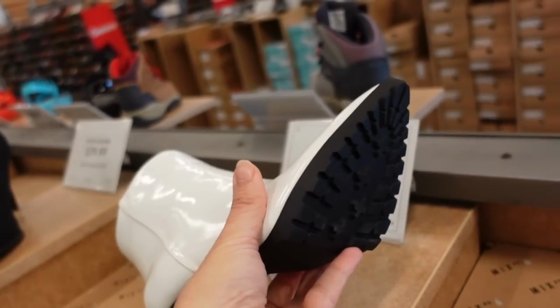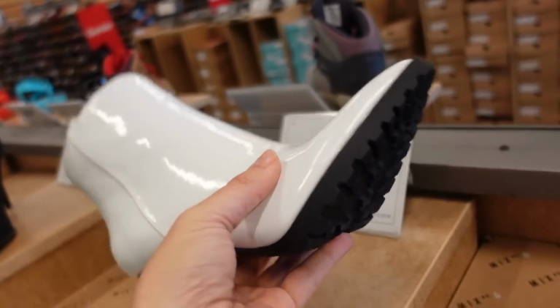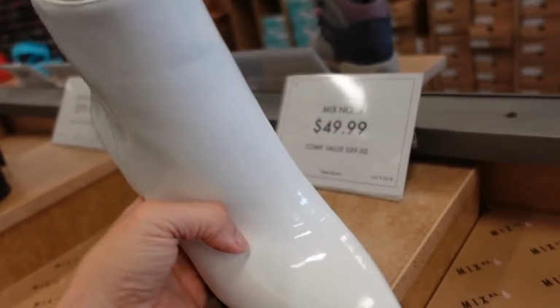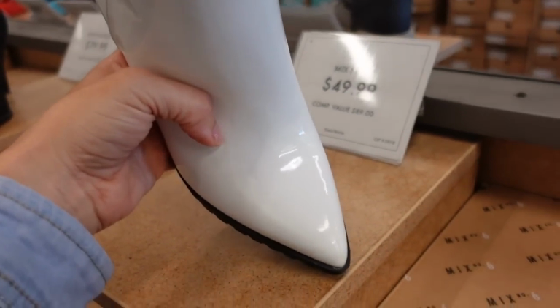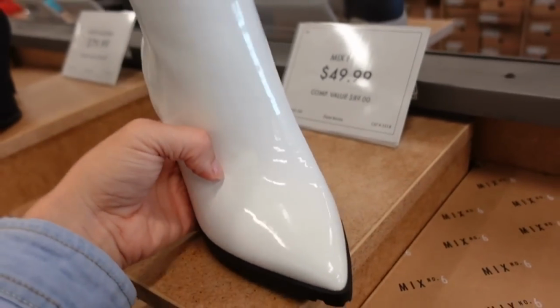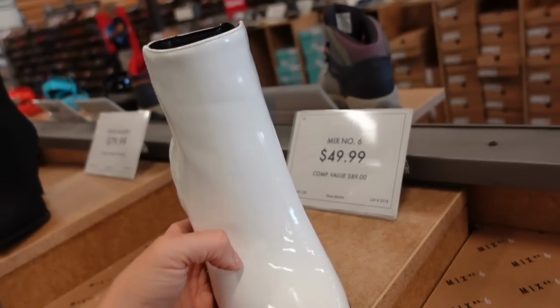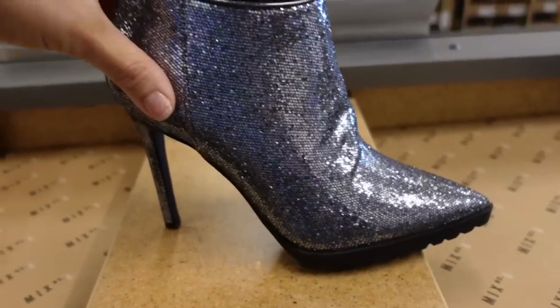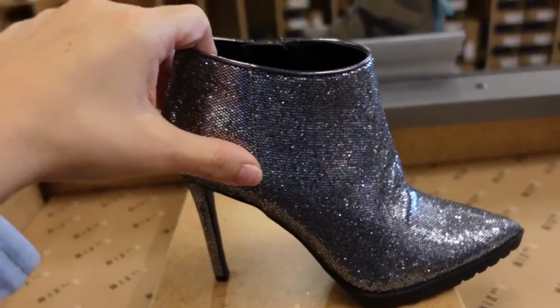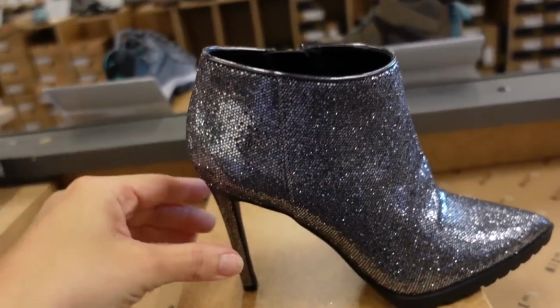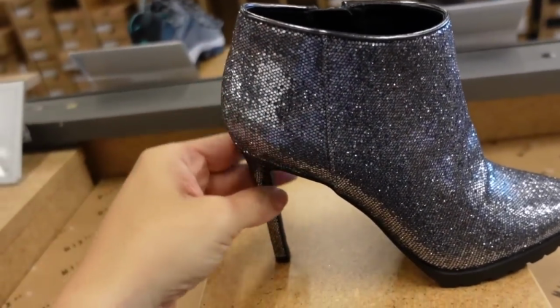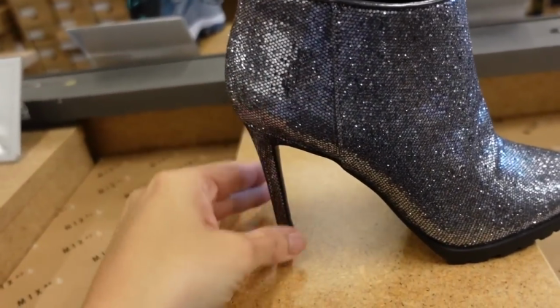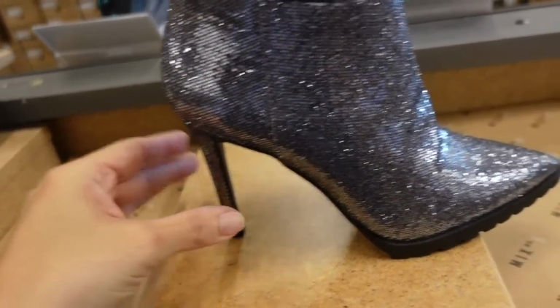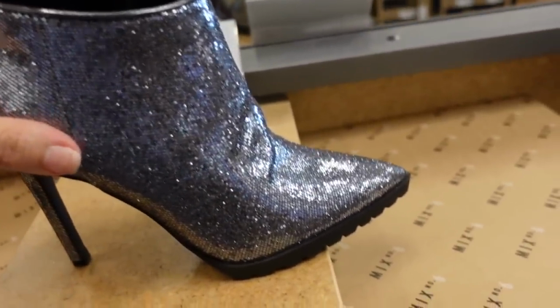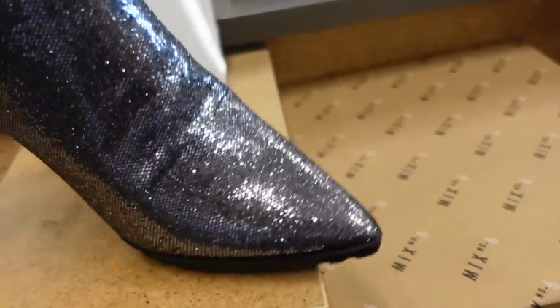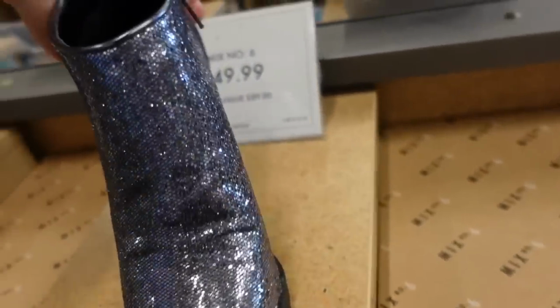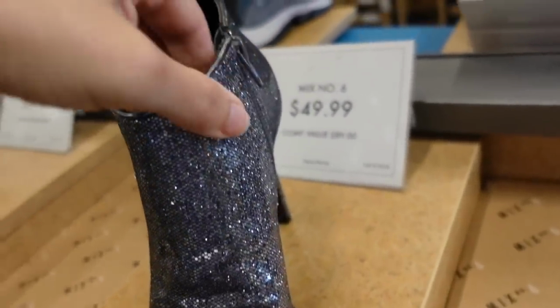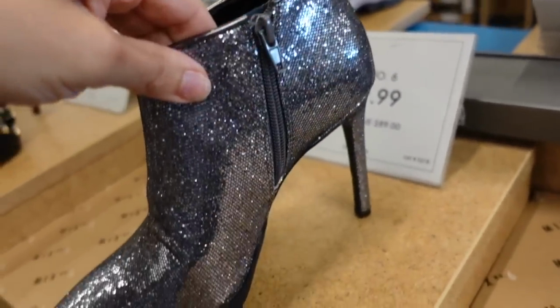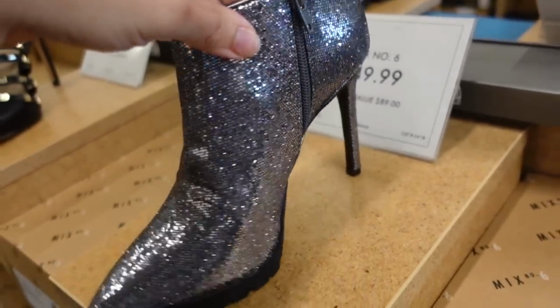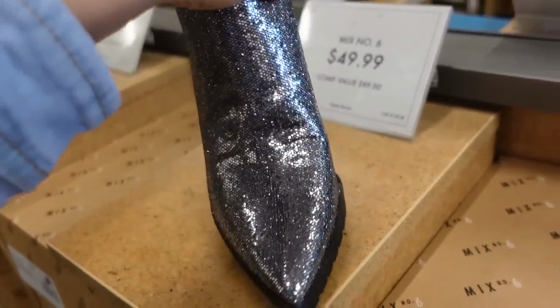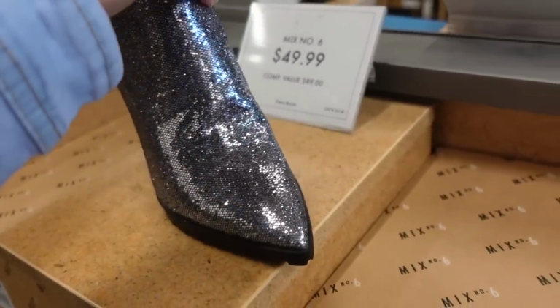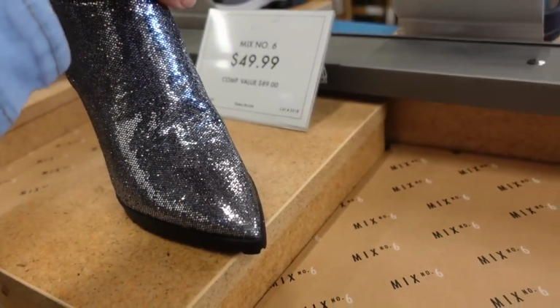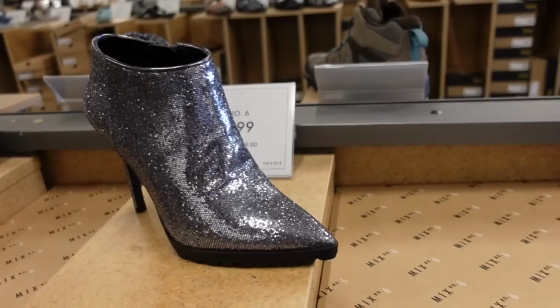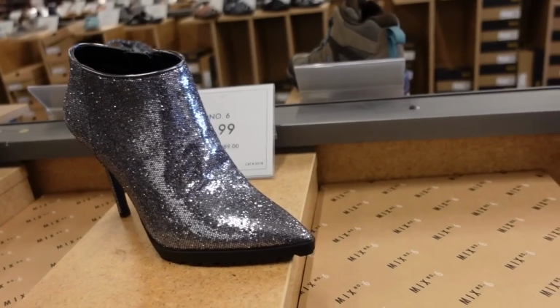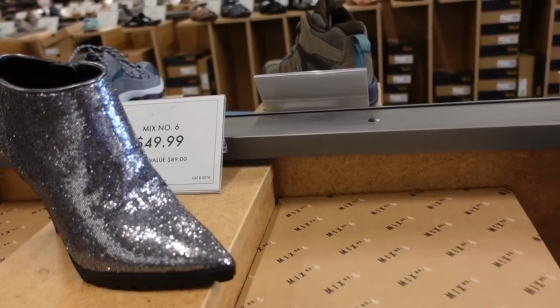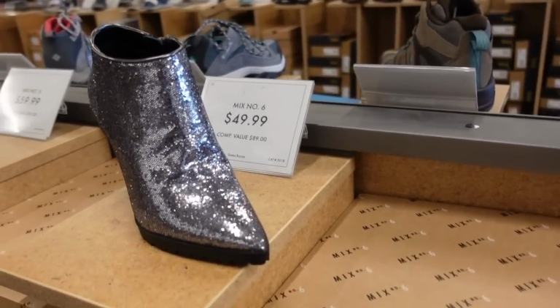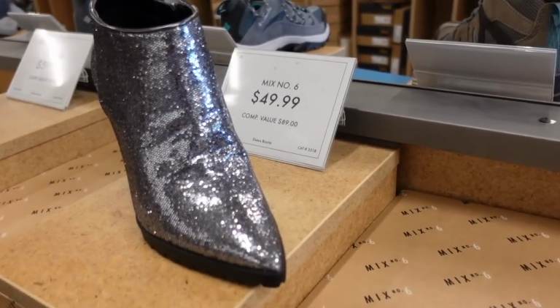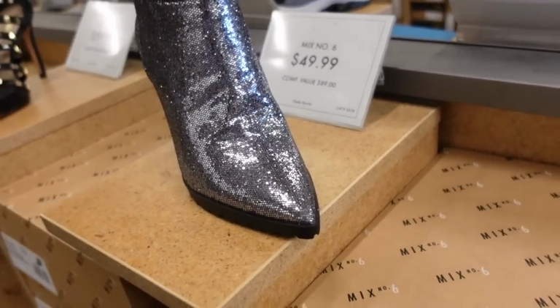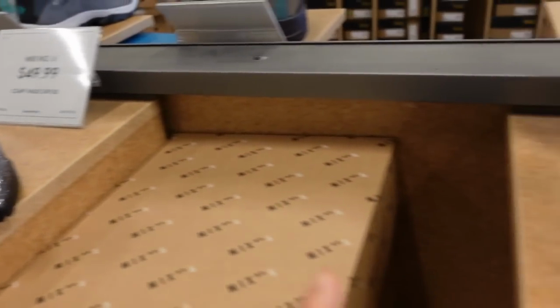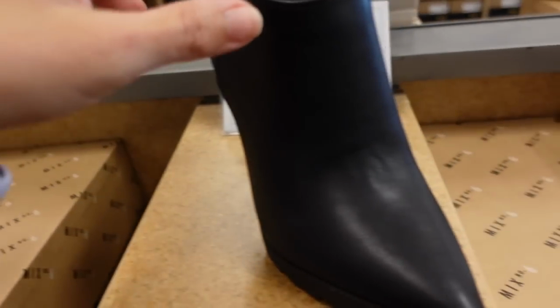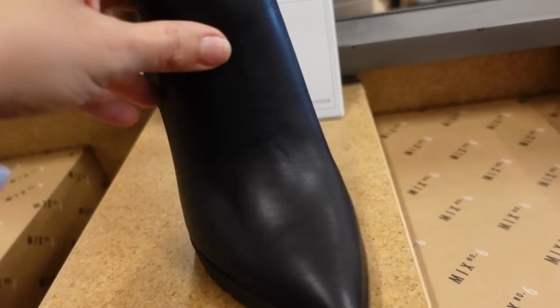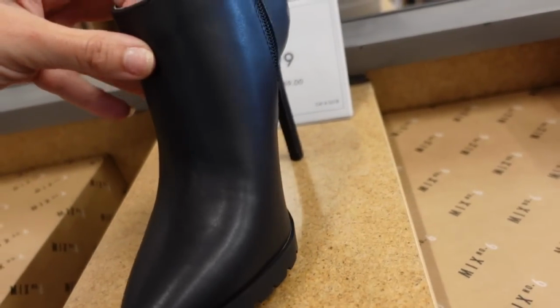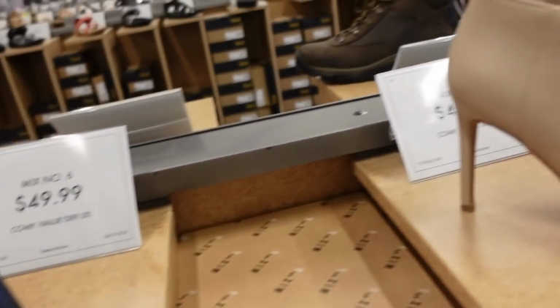They have that workbook boot on the bottom. From Mix Number Six — these are a high stiletto, they have that pointed toe, zipper on the side, $49.99 in that shimmery silver and then also in the black and the nude.